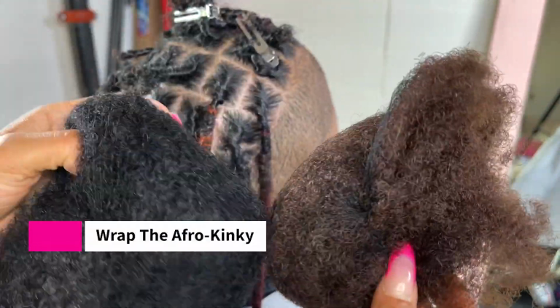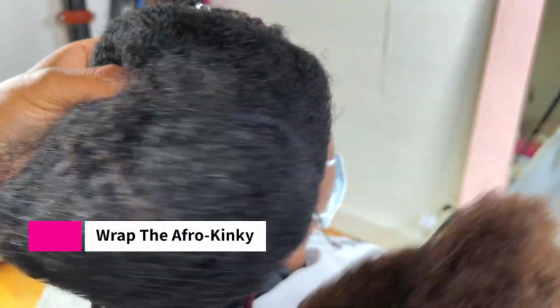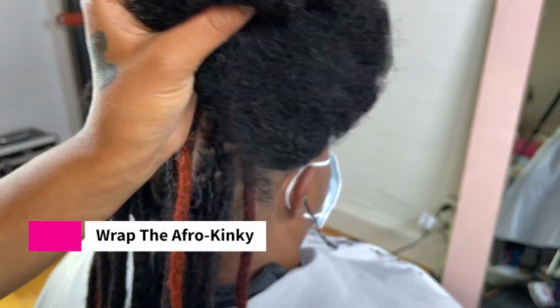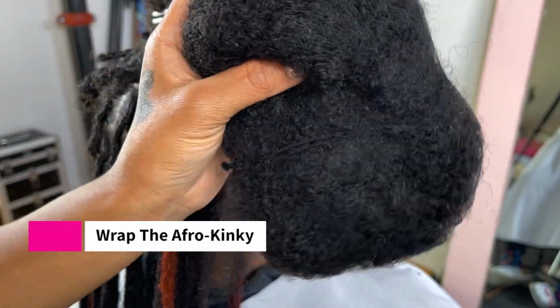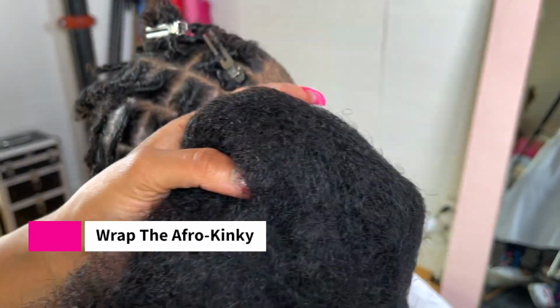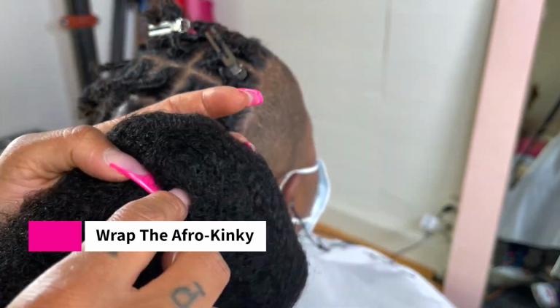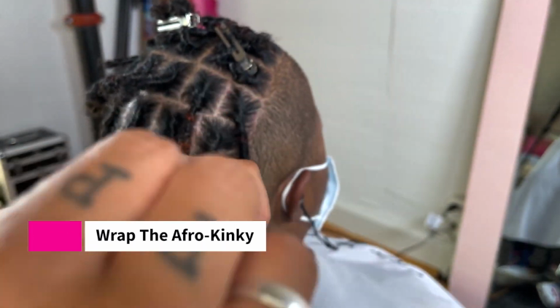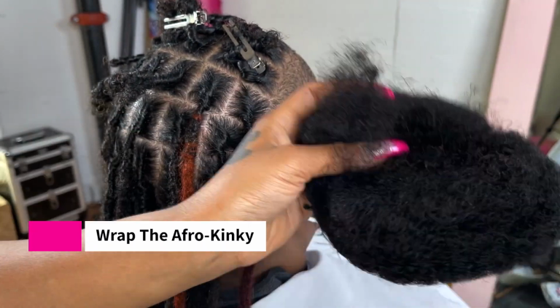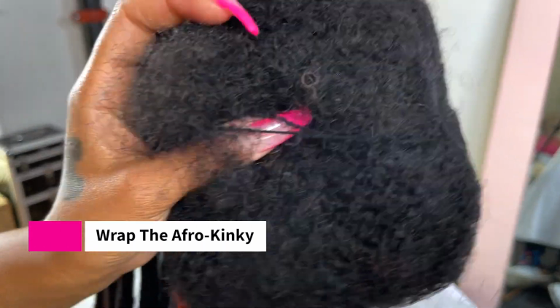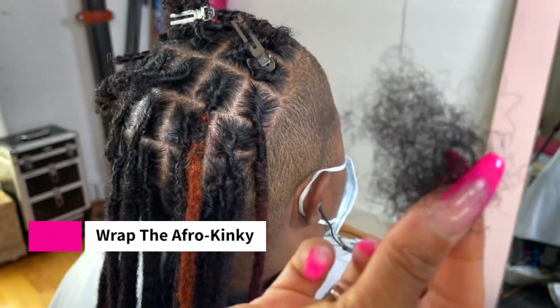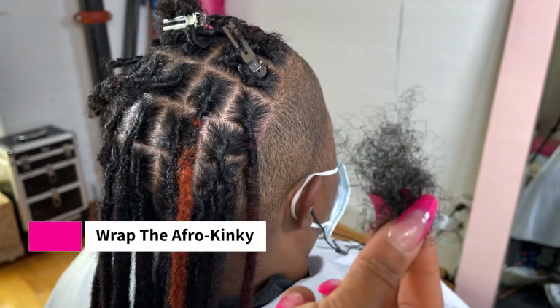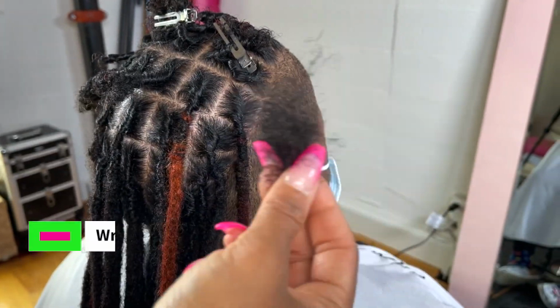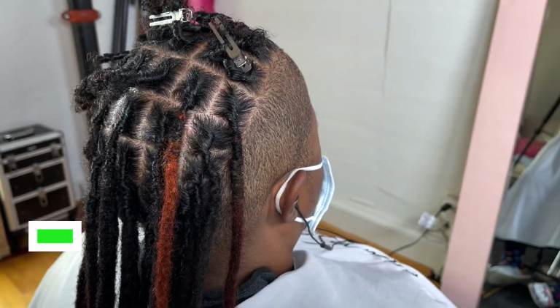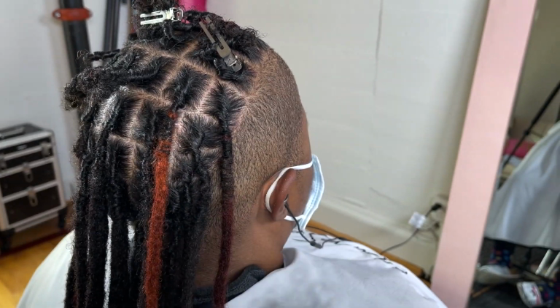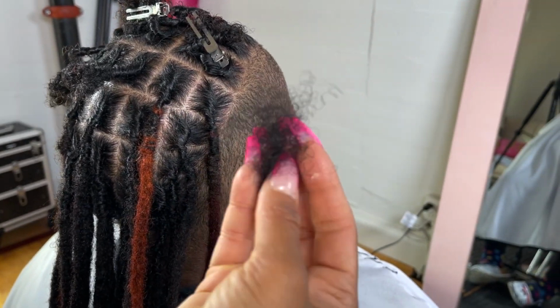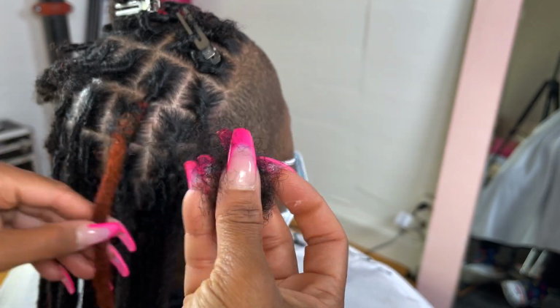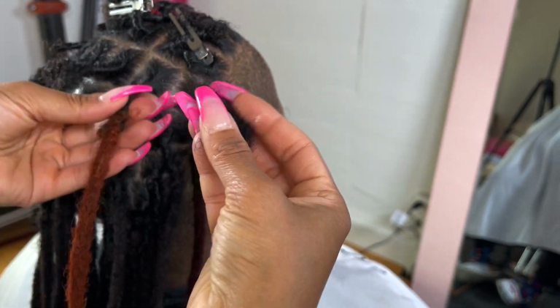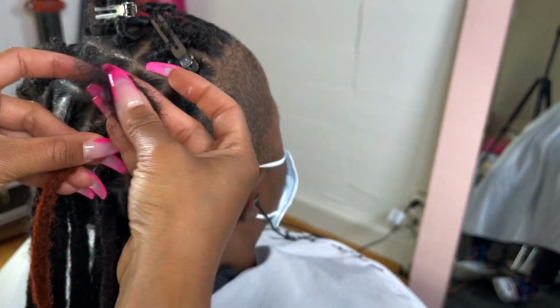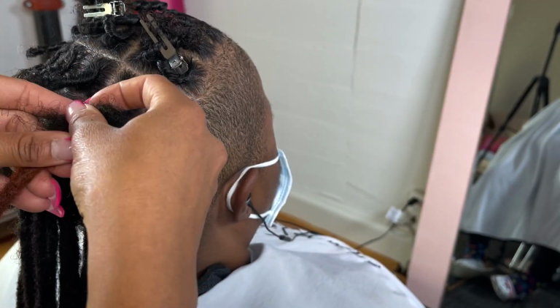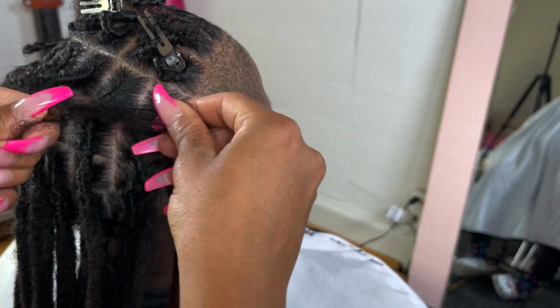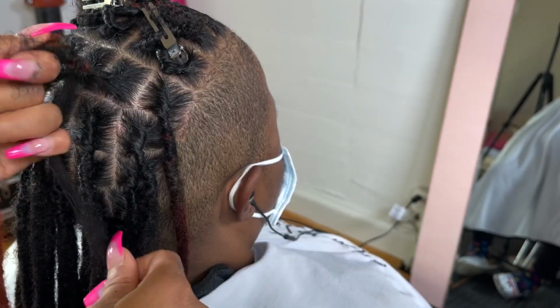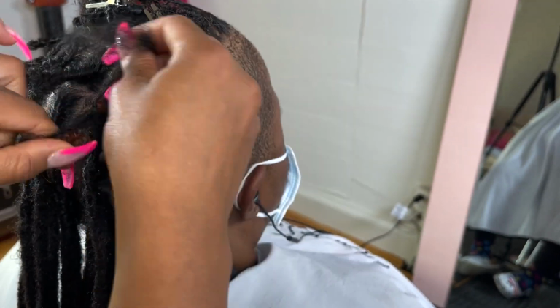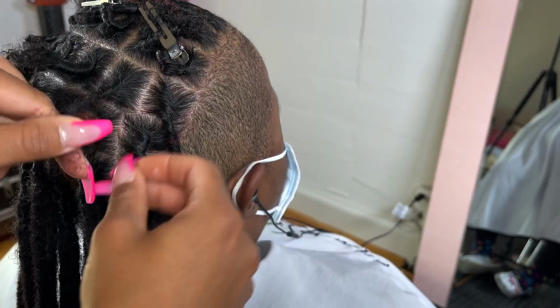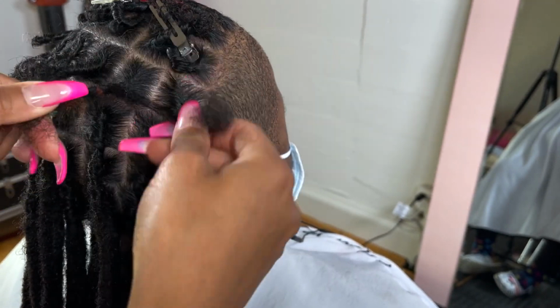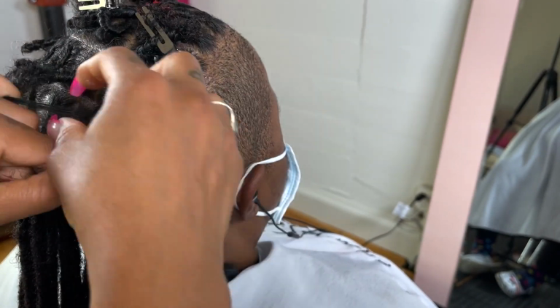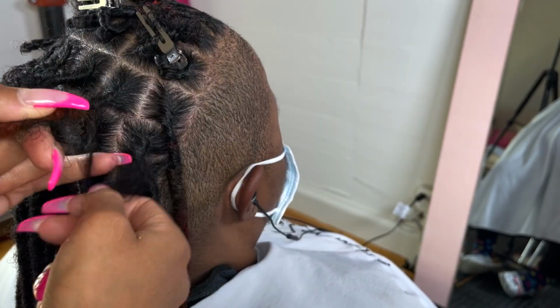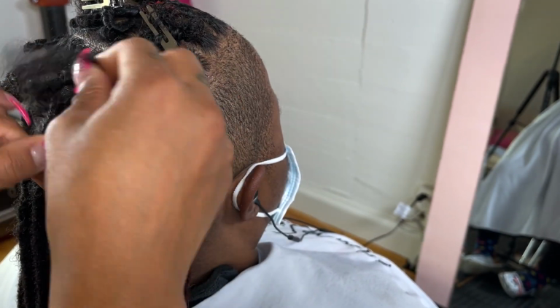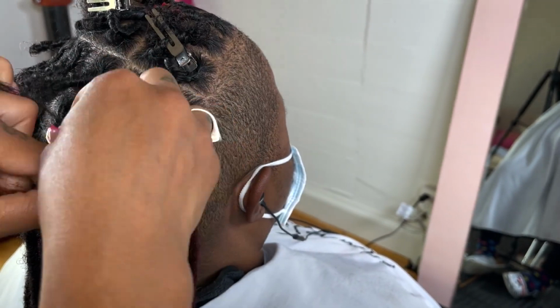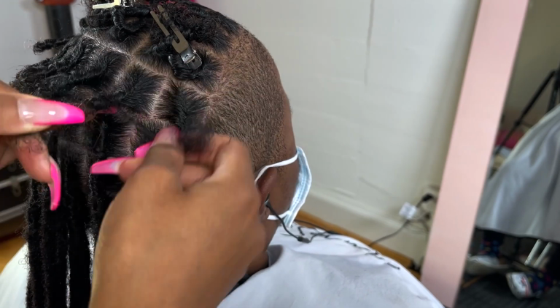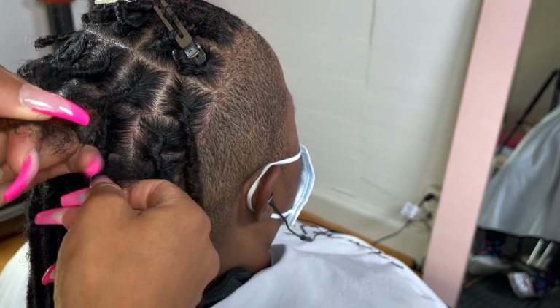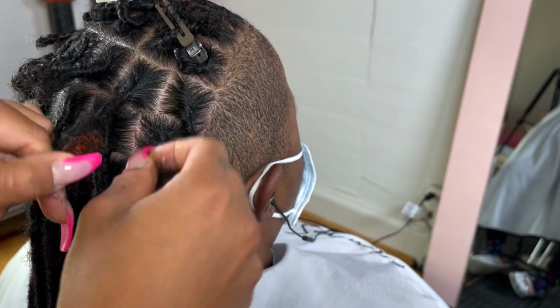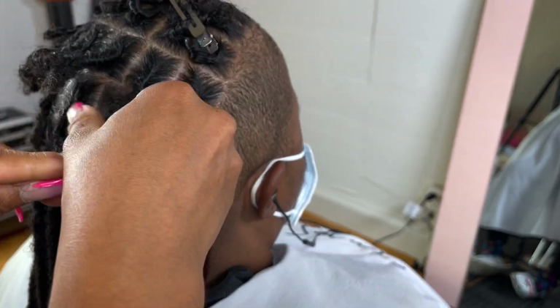Now I'm going to take my afro kinky hair and use color number 1b because that's going to match the top of her hair. I'm going to blend it next to her scalp, wrapping it until it goes close to her scalp so it can really blend in with her natural hair.